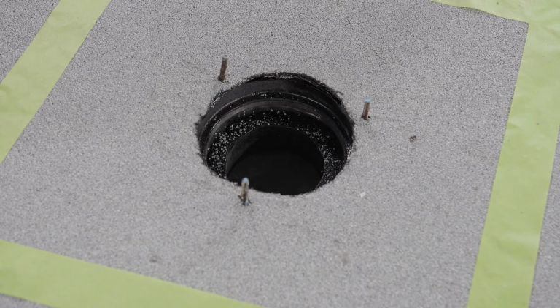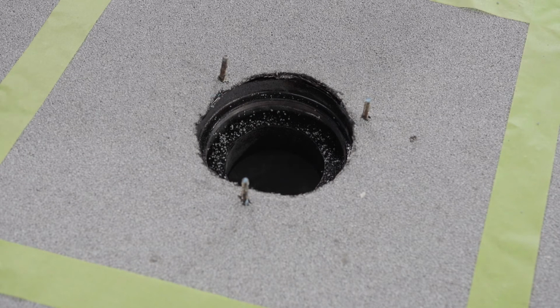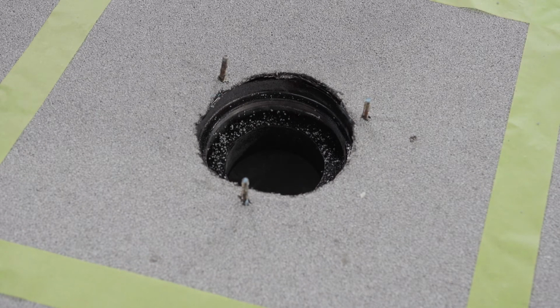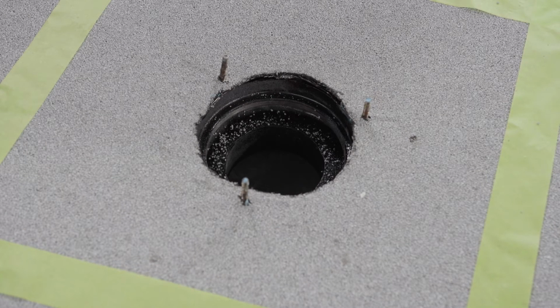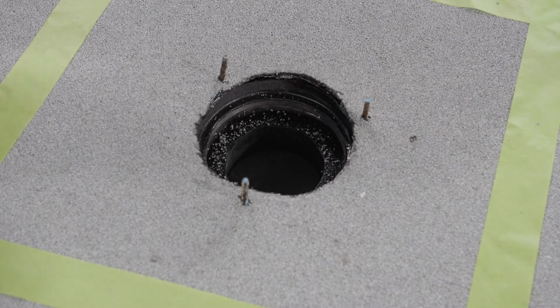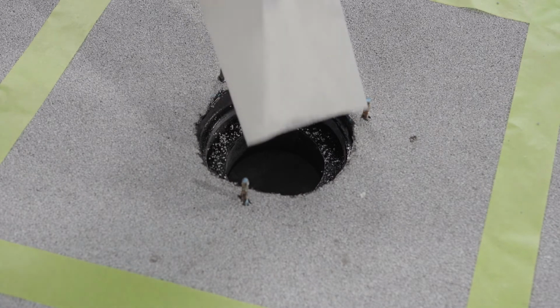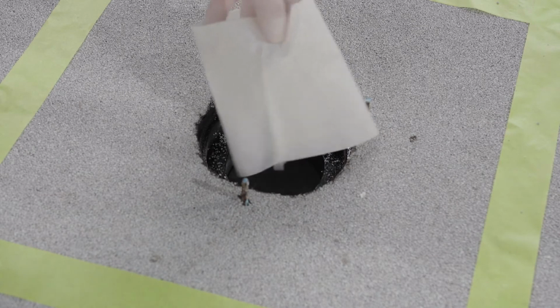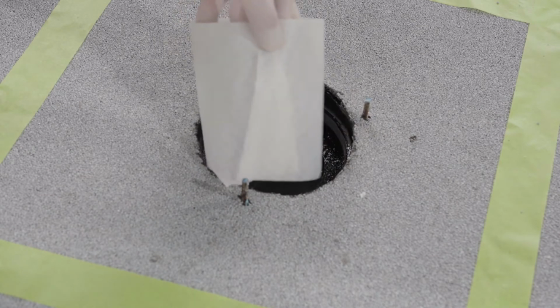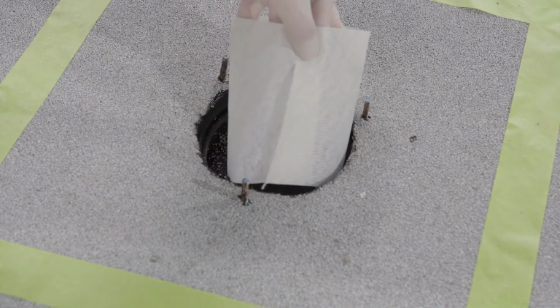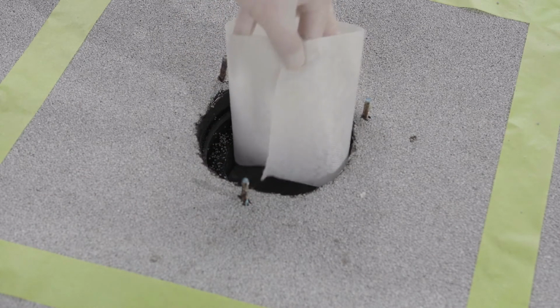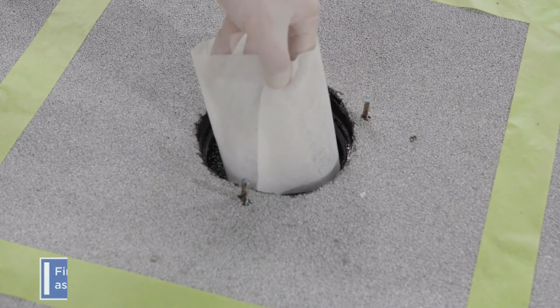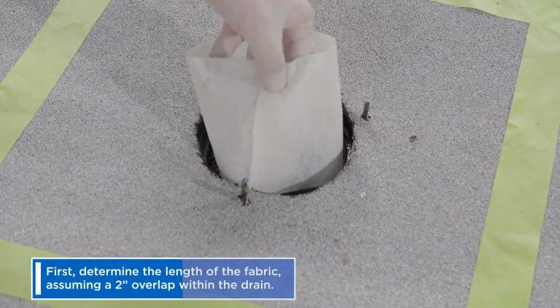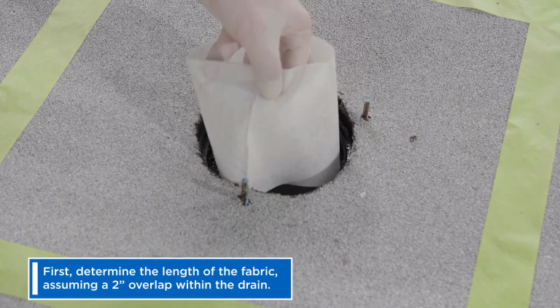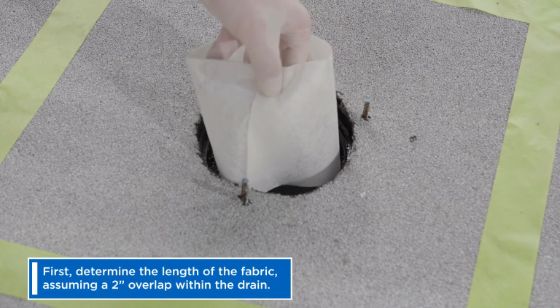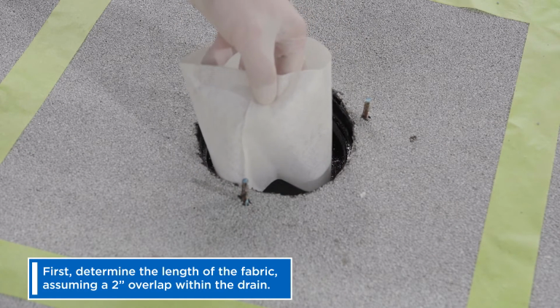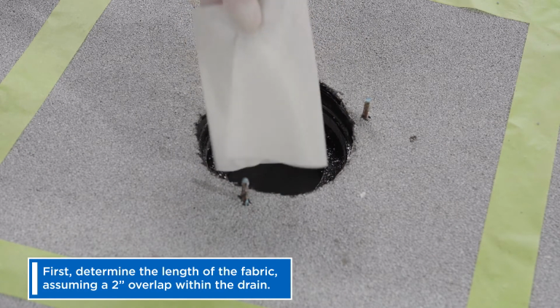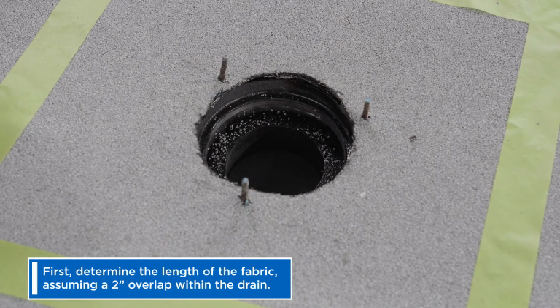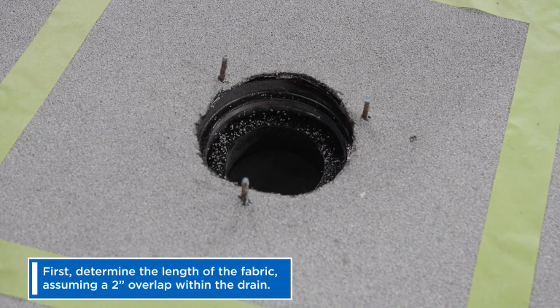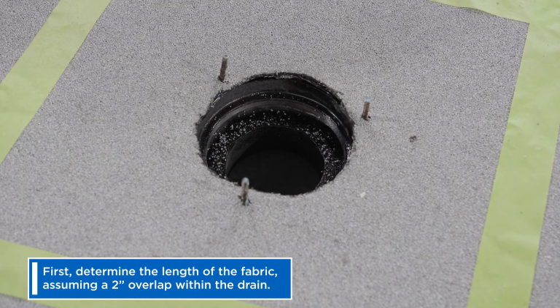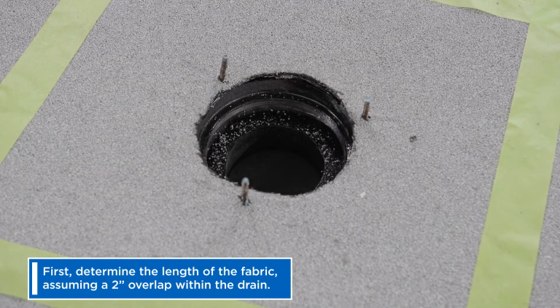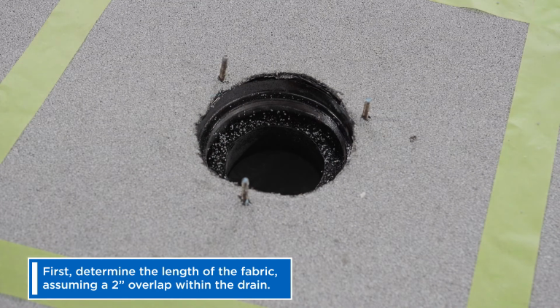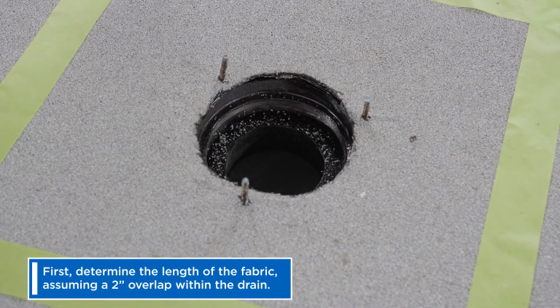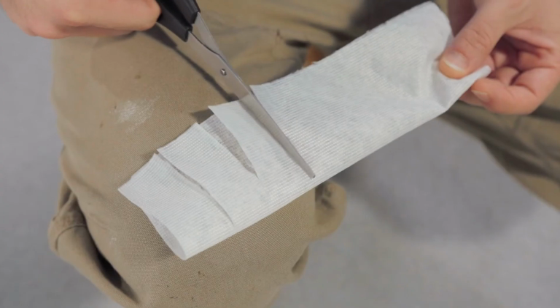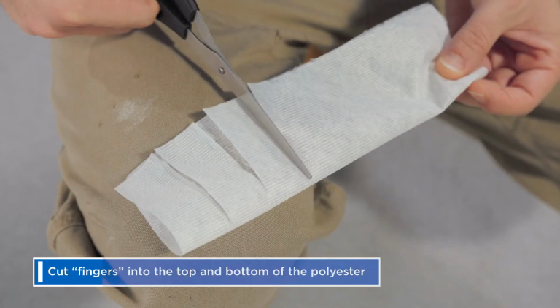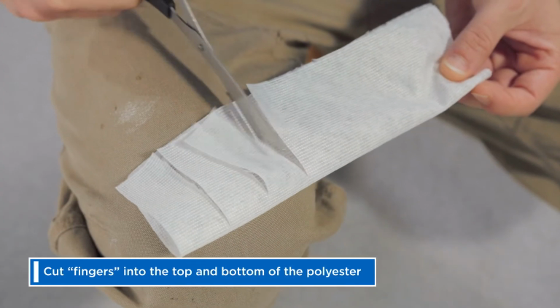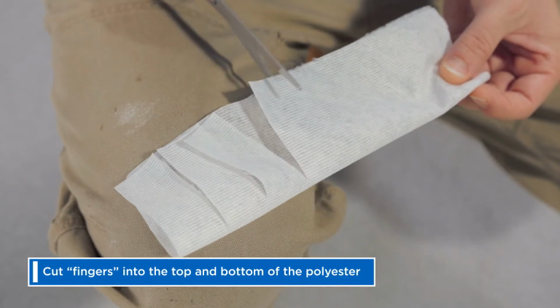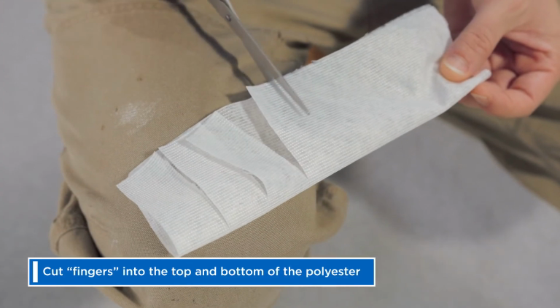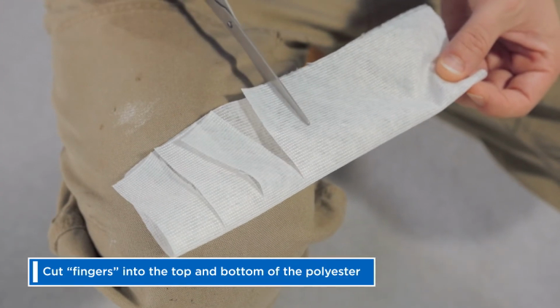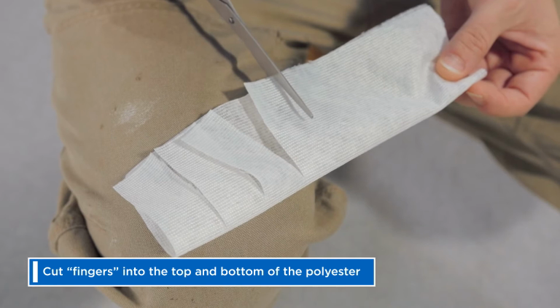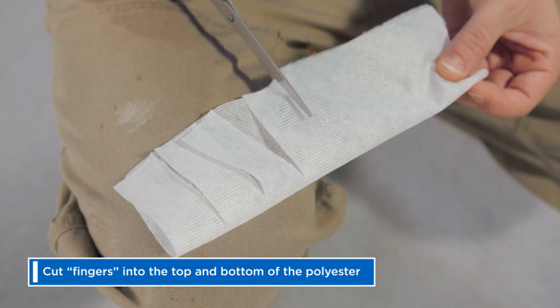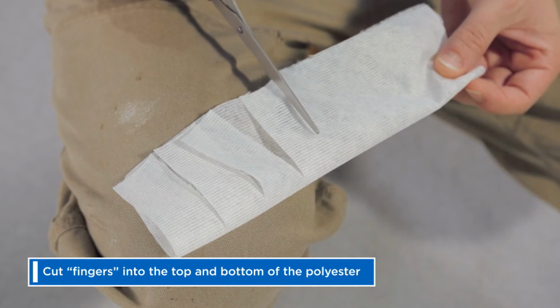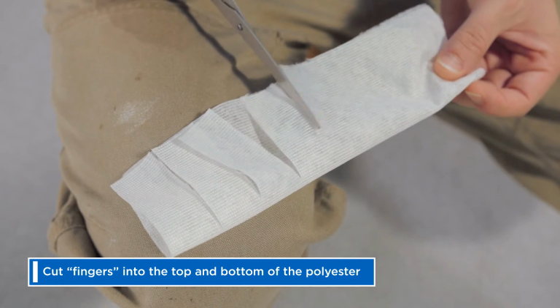You're now ready to flash in. Start by preparing the polyester fabric reinforcement. First, determine the length of the fabric, assuming a 2-inch overlap within the drain. Once you have that length cut, cut fingers into the top and bottom of the polyester.